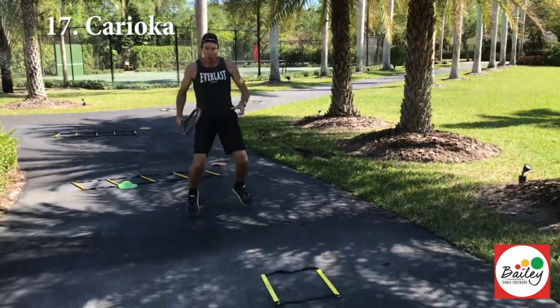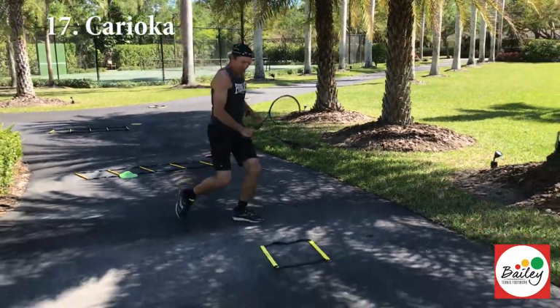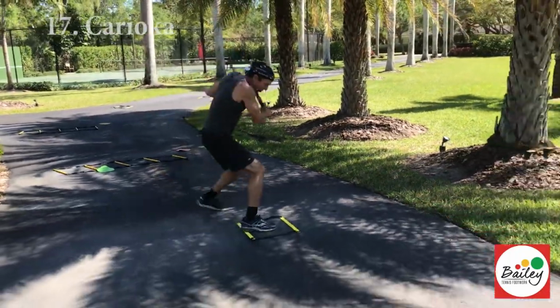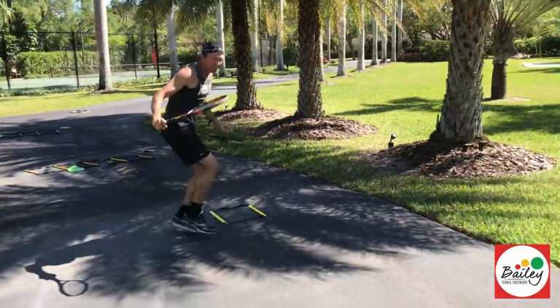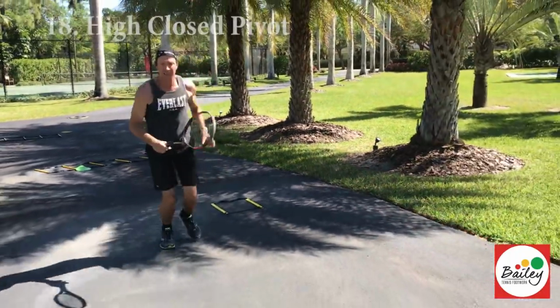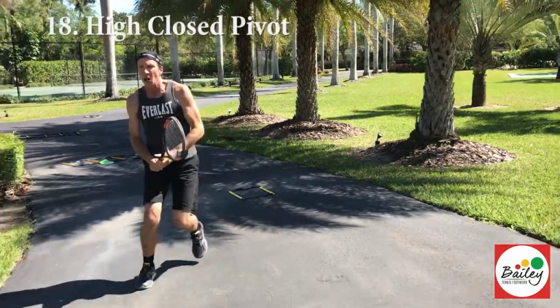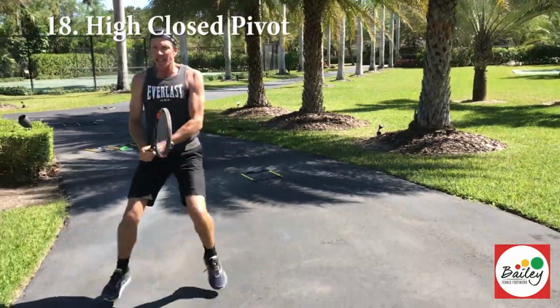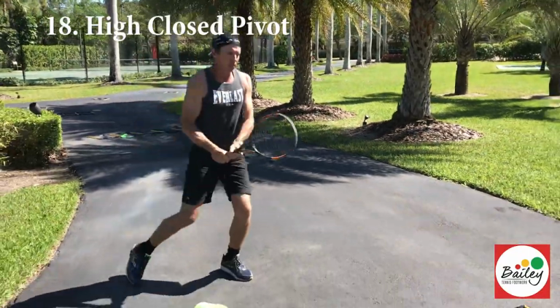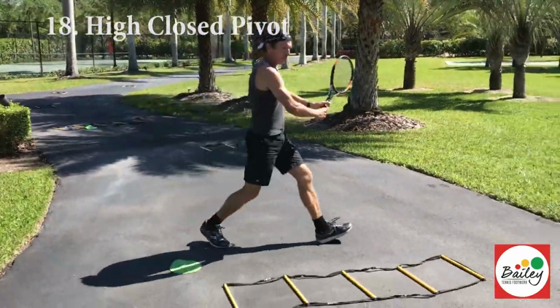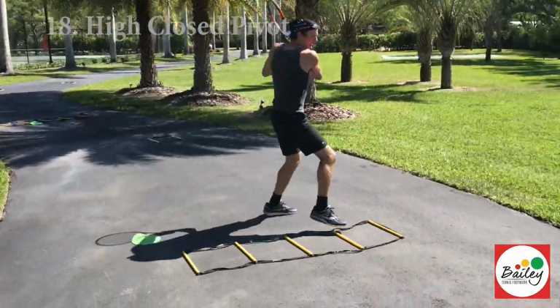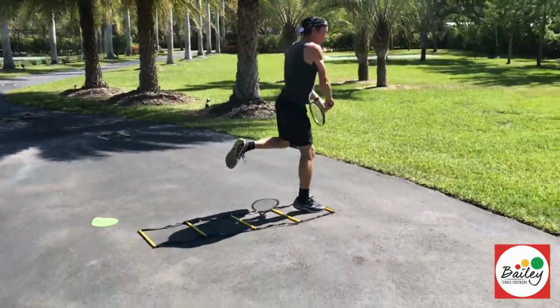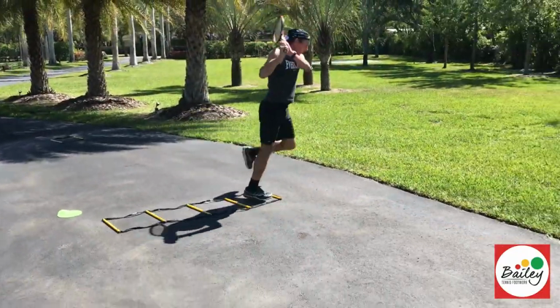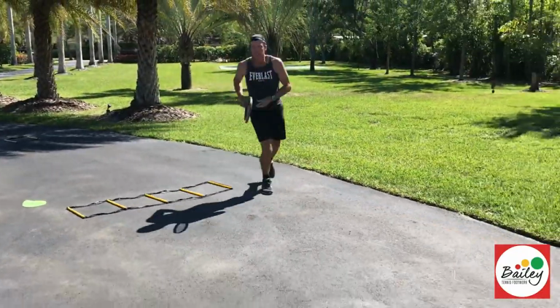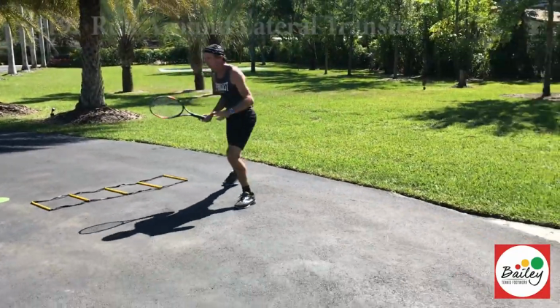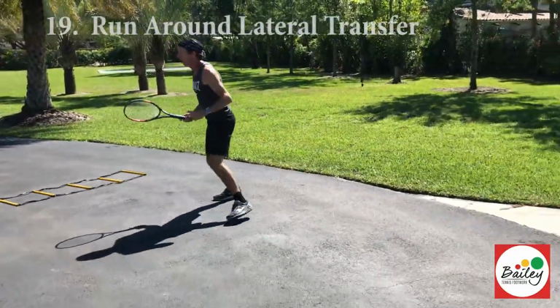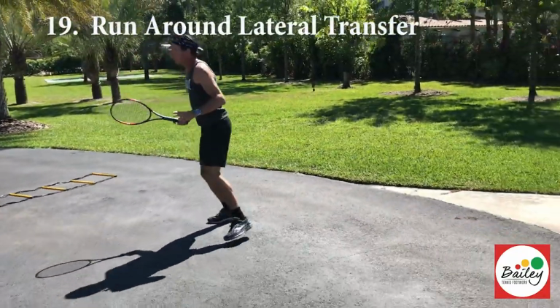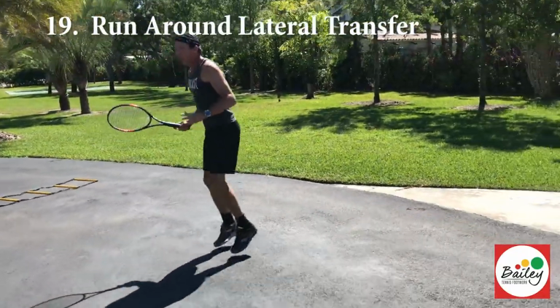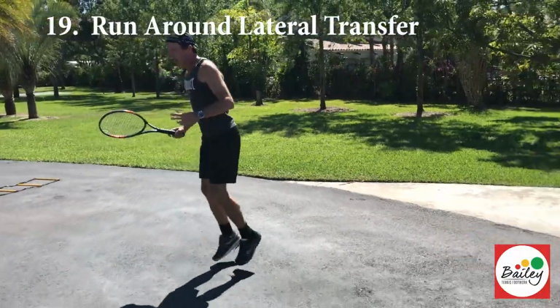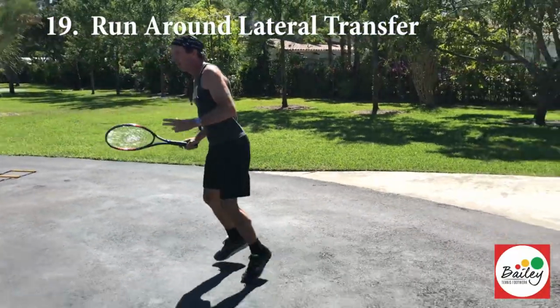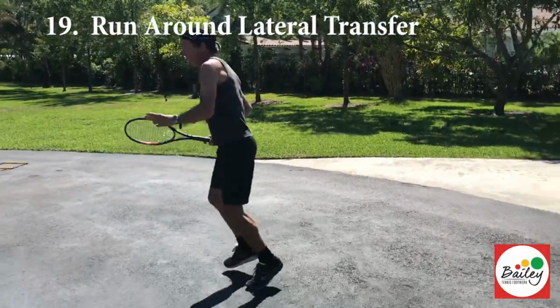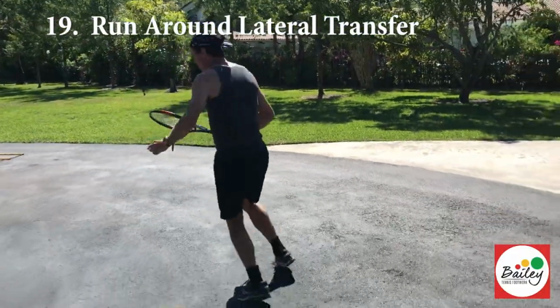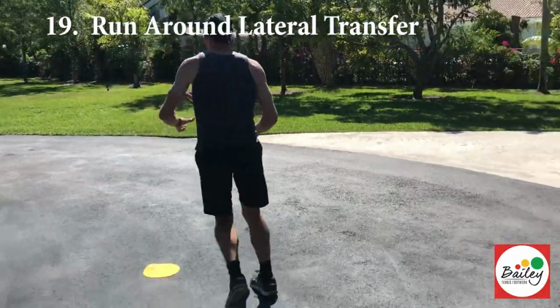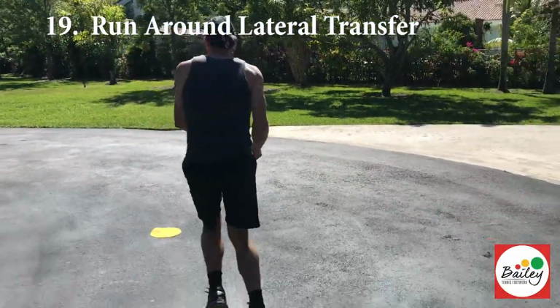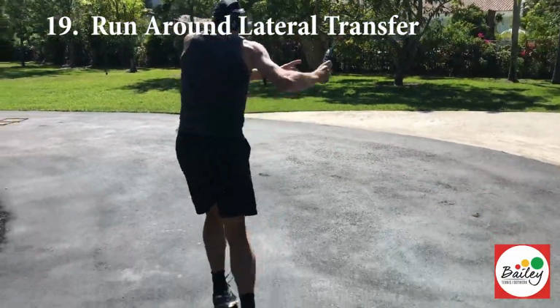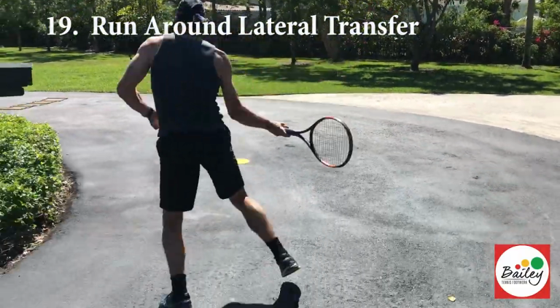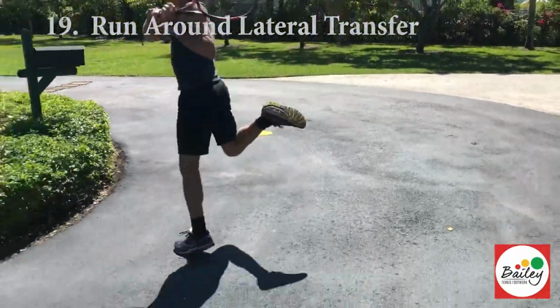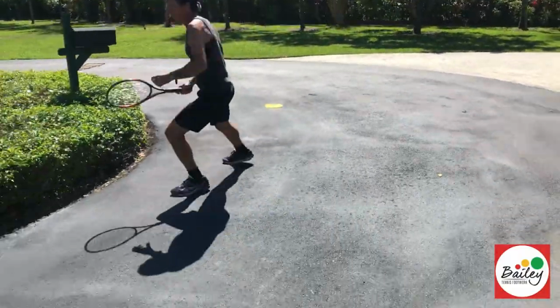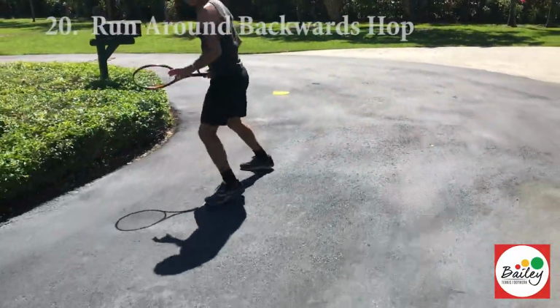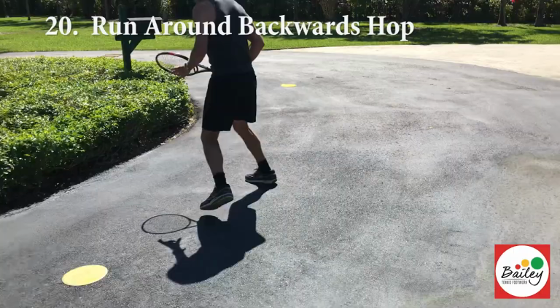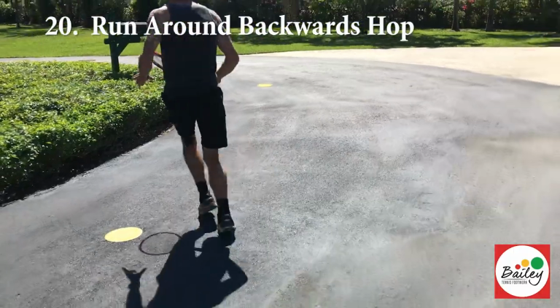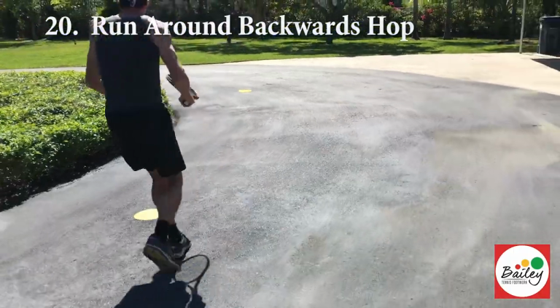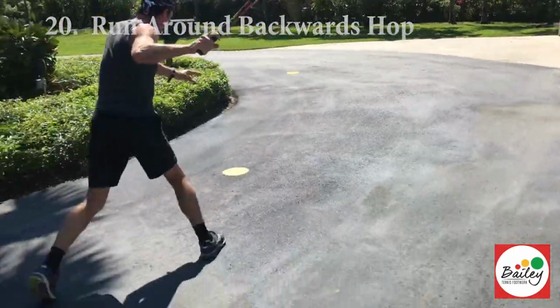Kick, karaoke, slice it, high close, beautiful down the line, kick, shuffle, we're going to run around, run backwards, hit it down the line, lateral transfer, run backwards, hit it inside out.